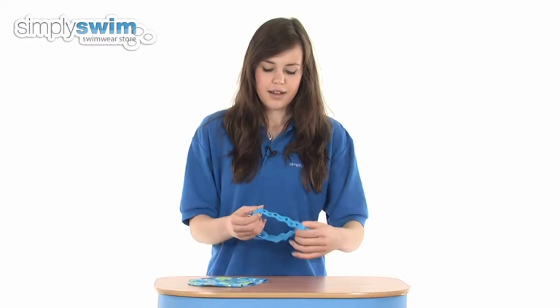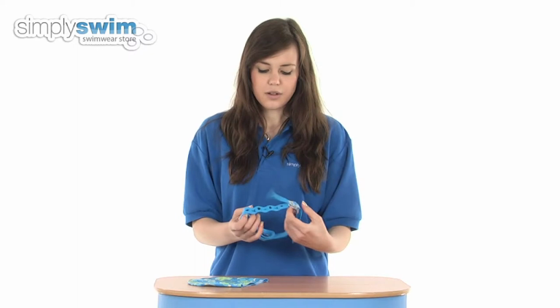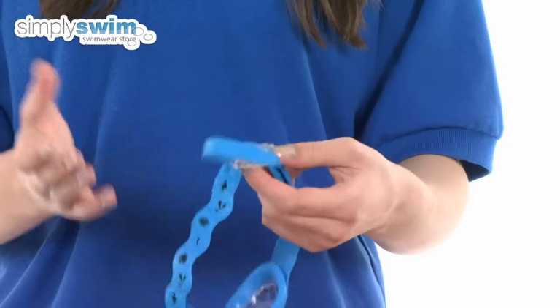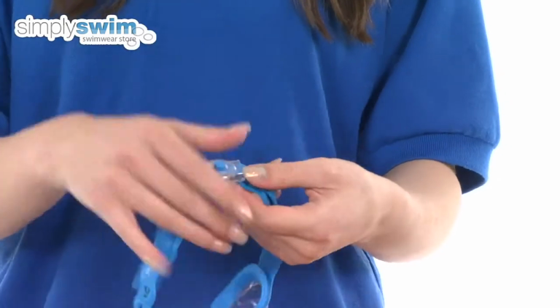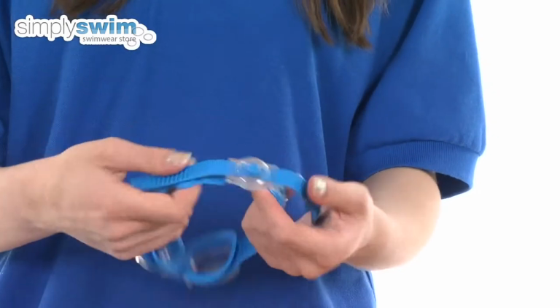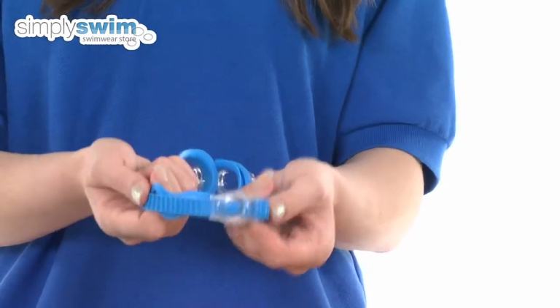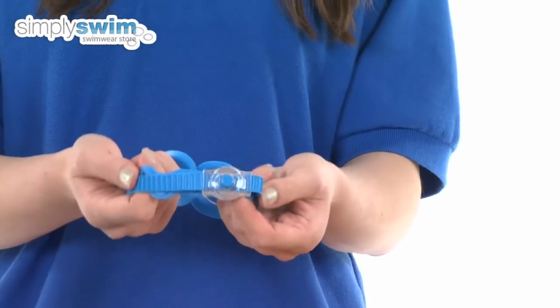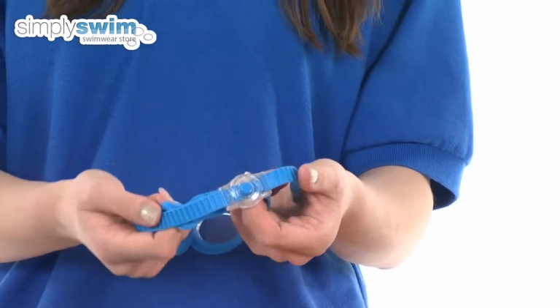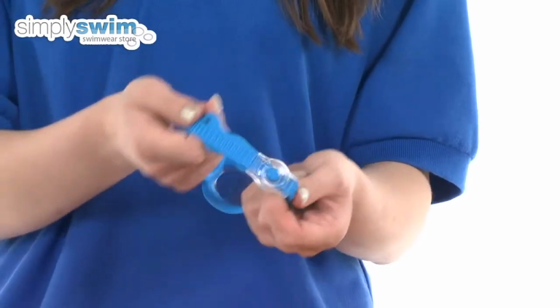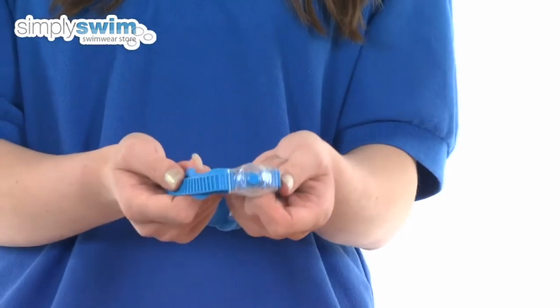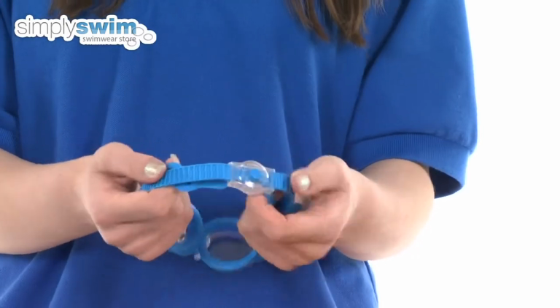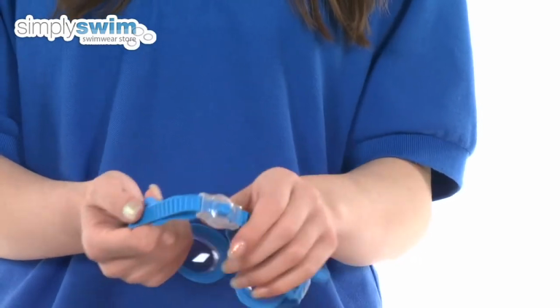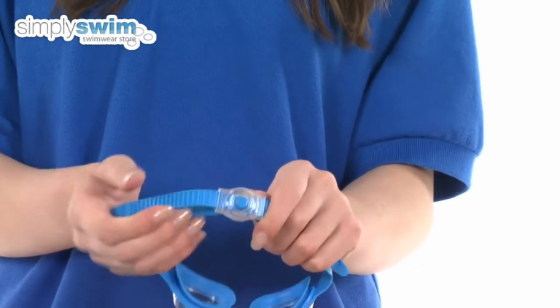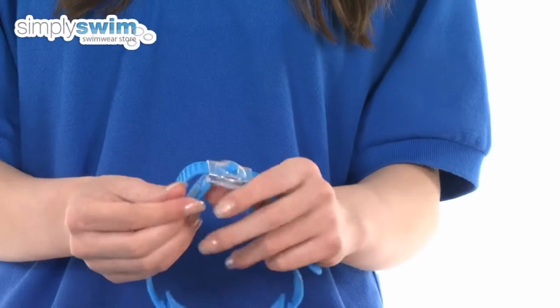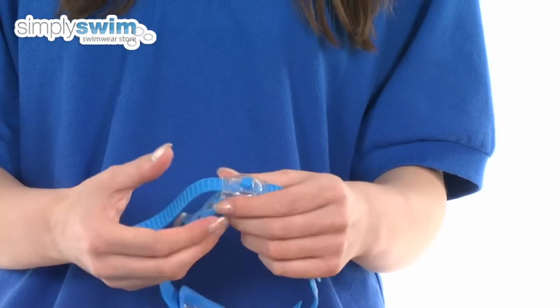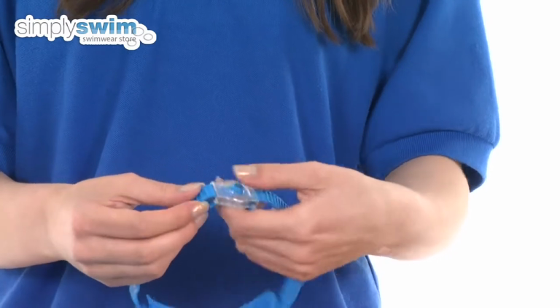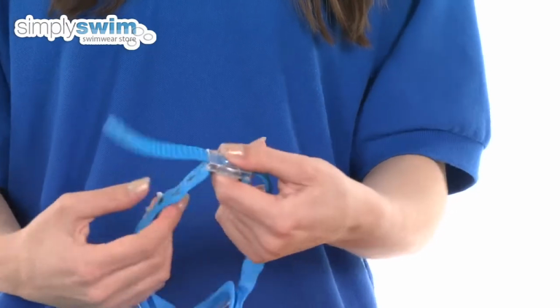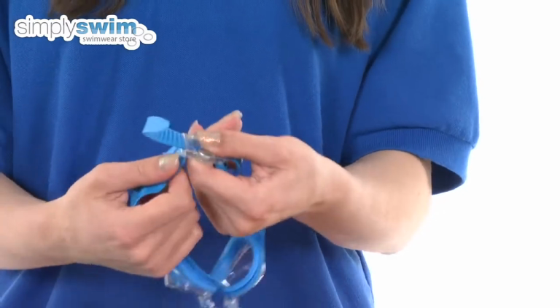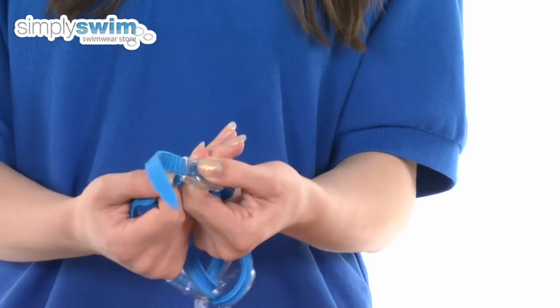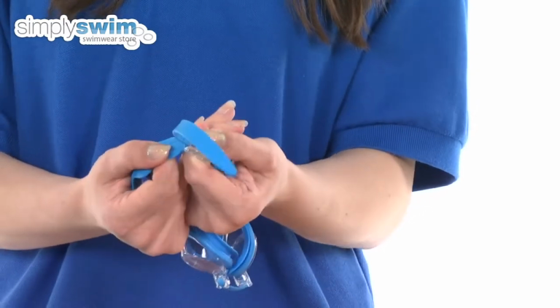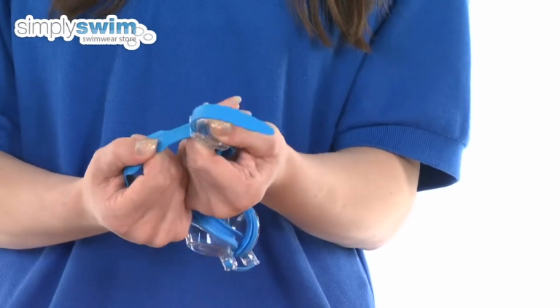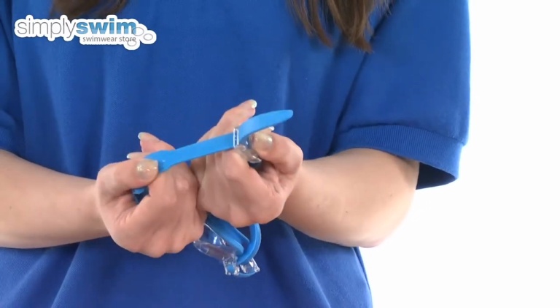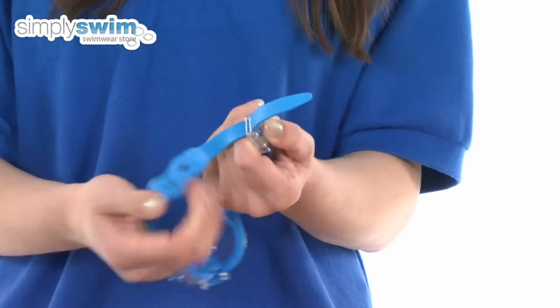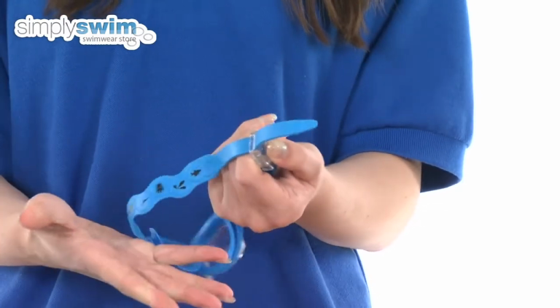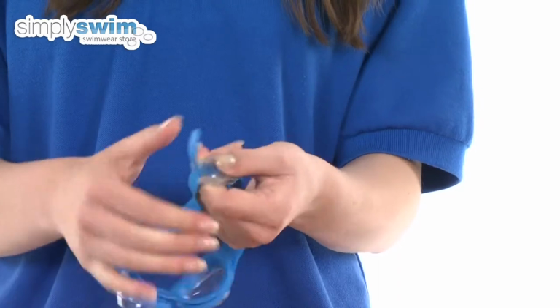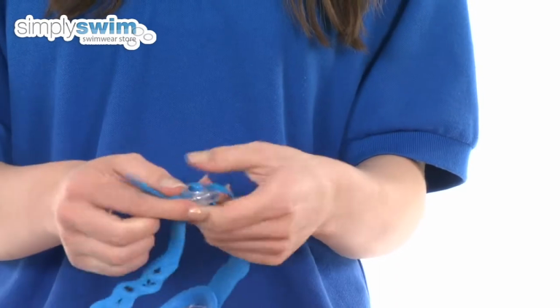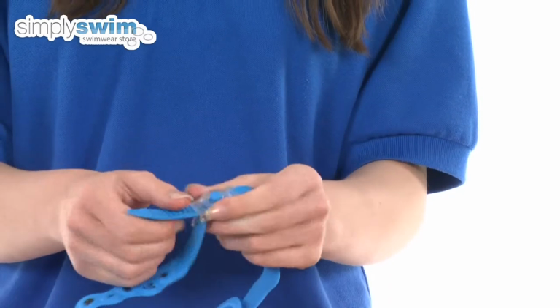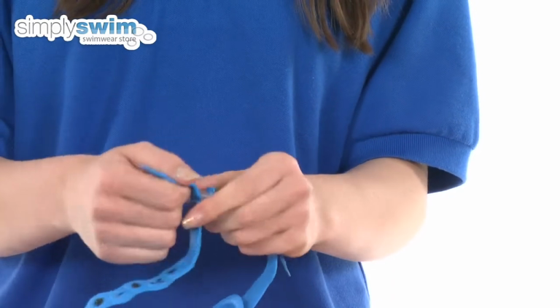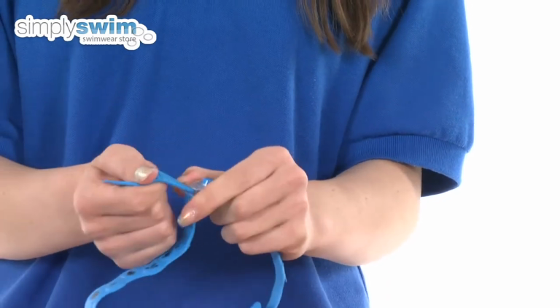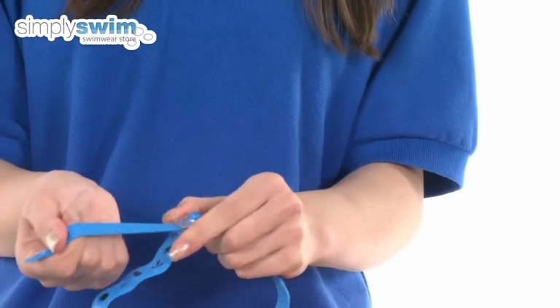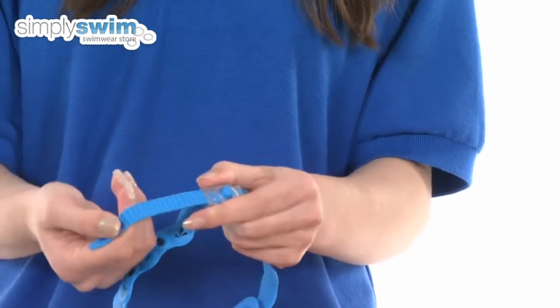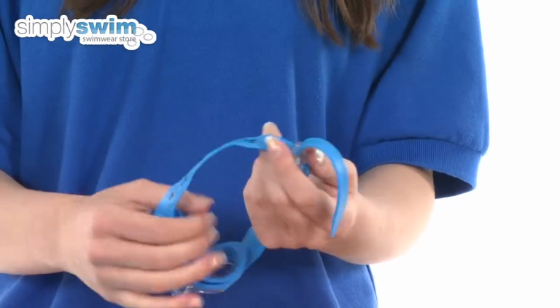These goggles have a fantastic feature of the speed fit adjustments, so you can adjust them whilst they're on your child's head really easily. To loosen, simply hold the button down and pull and it comes undone really easily, and to tighten just pull the strap.